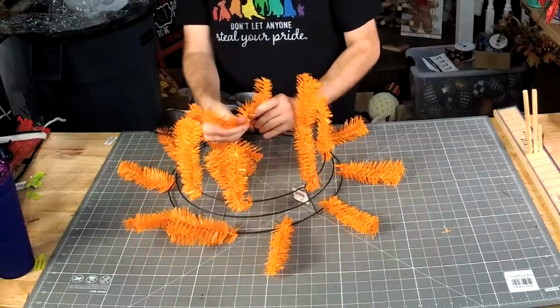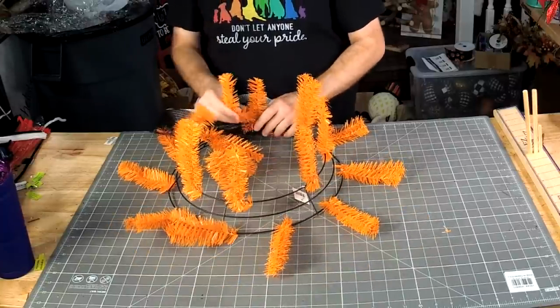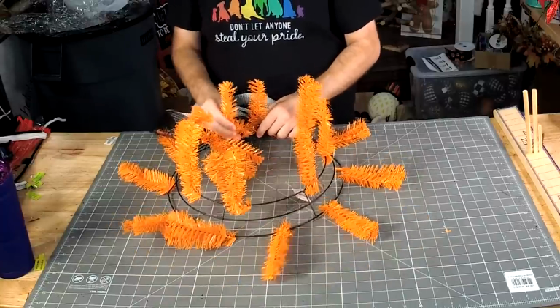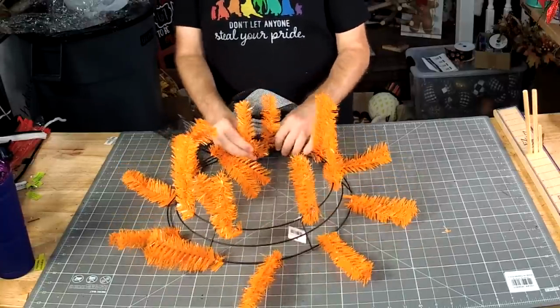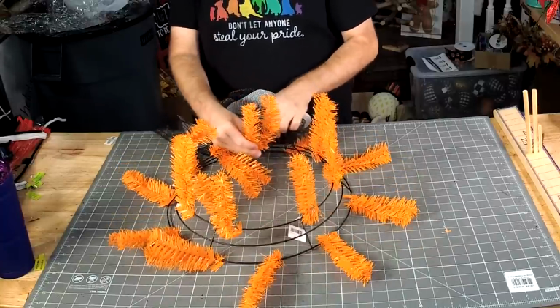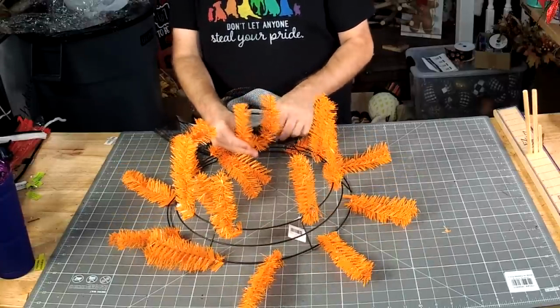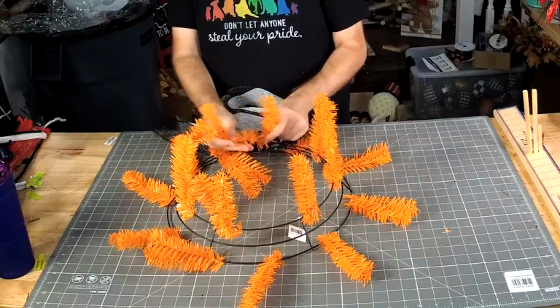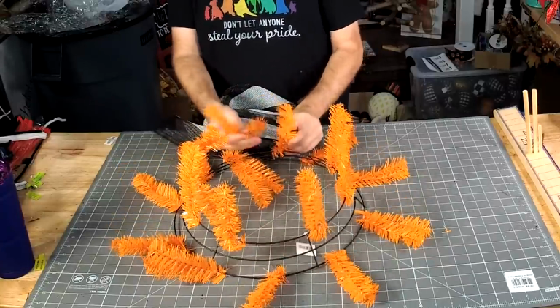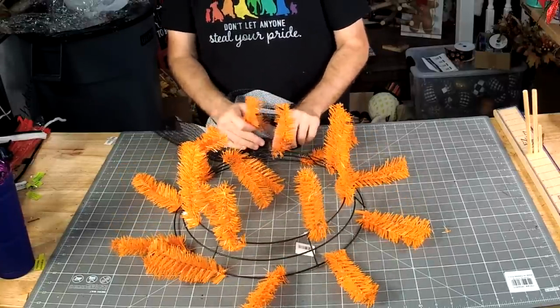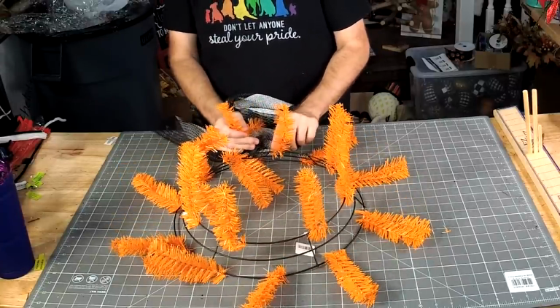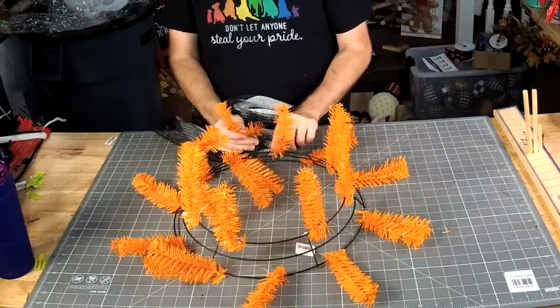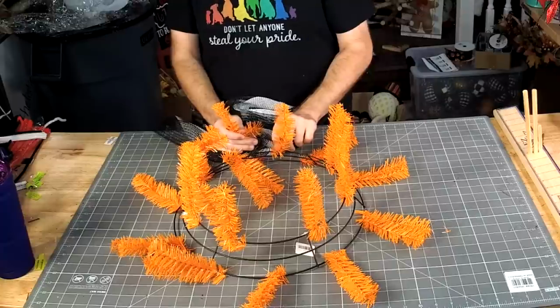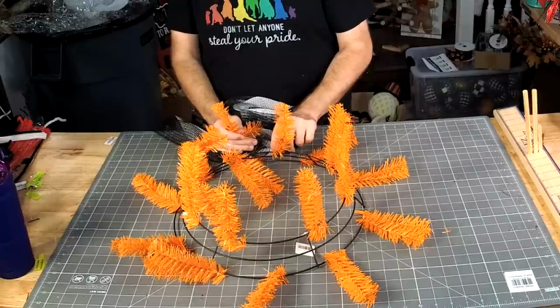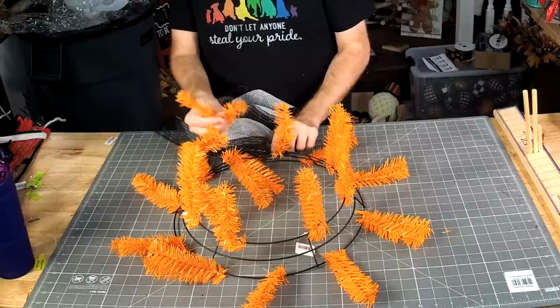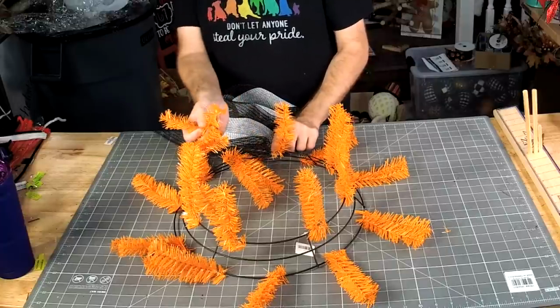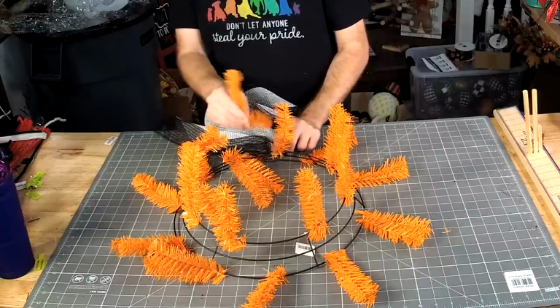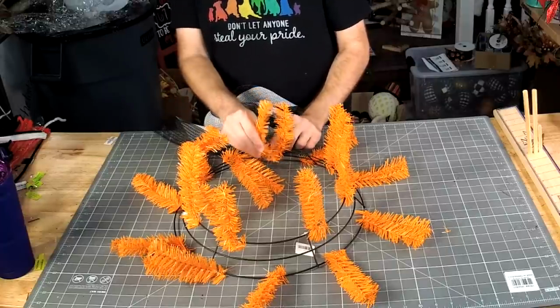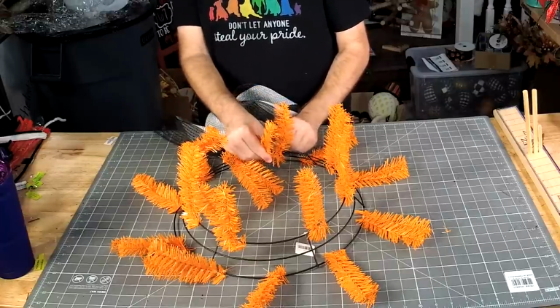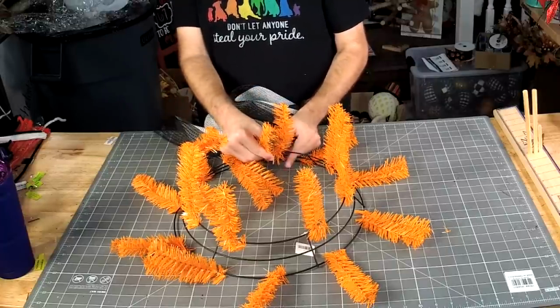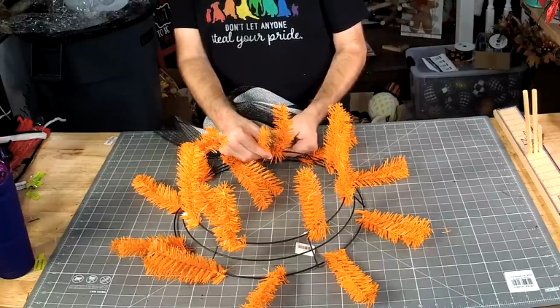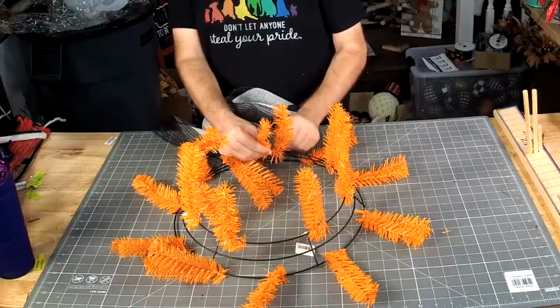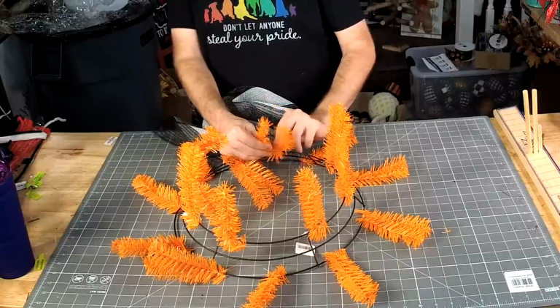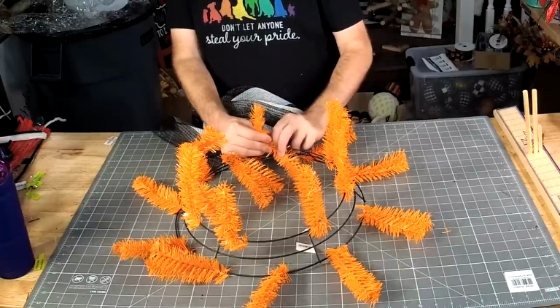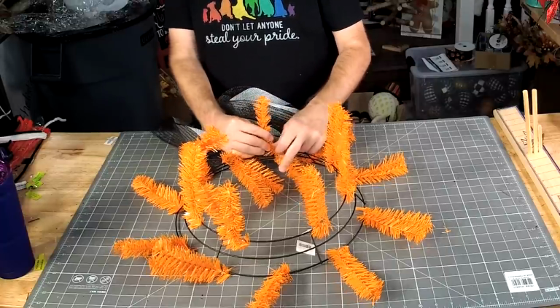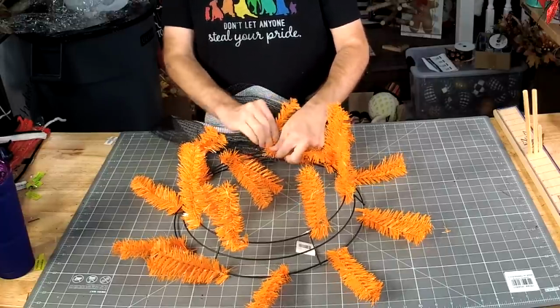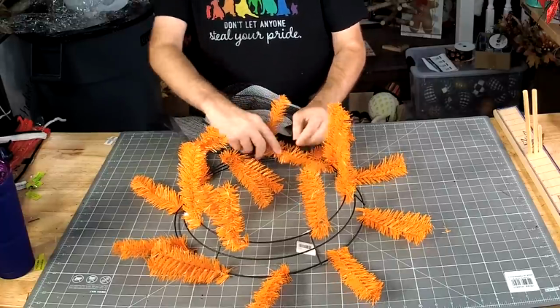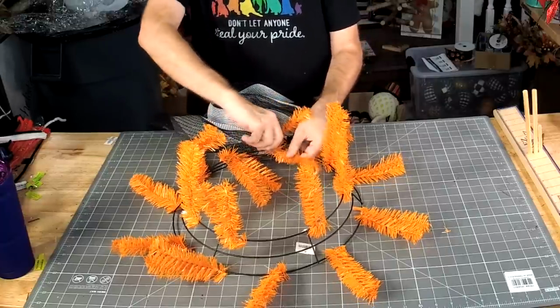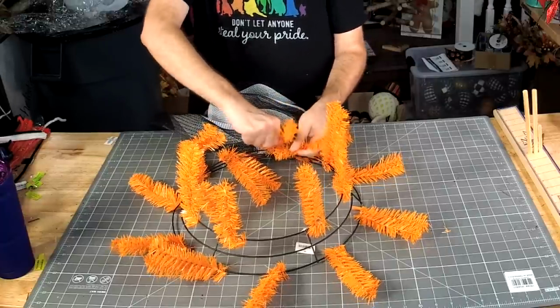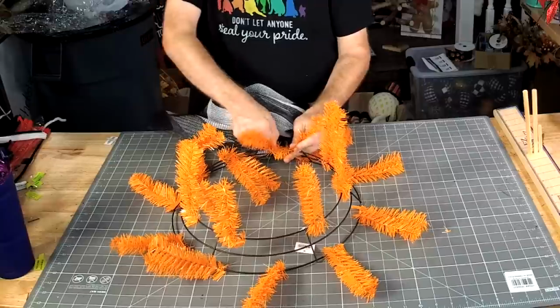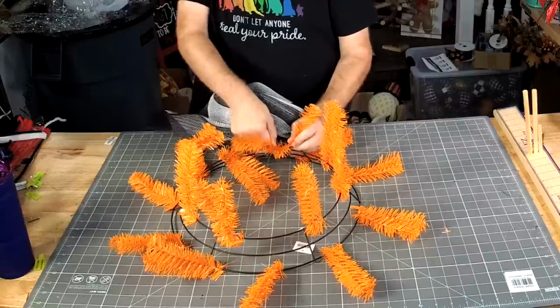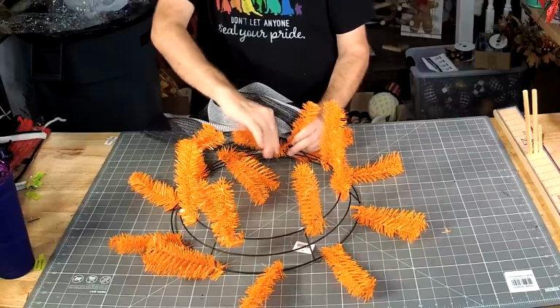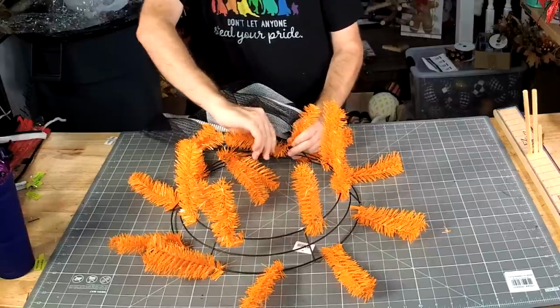Uh-oh, I just broke it. So look, this was loose, so this fell off. All we have to do is wrap it on there and twist it back on.